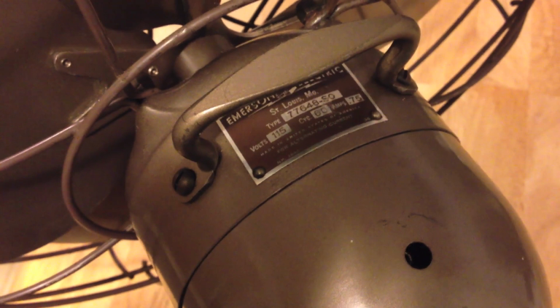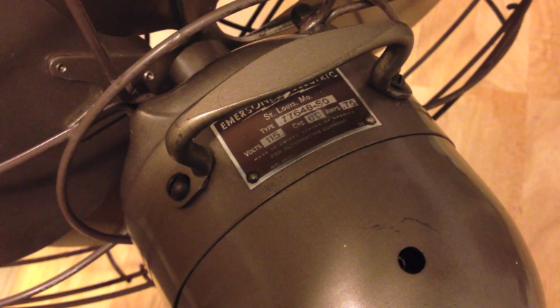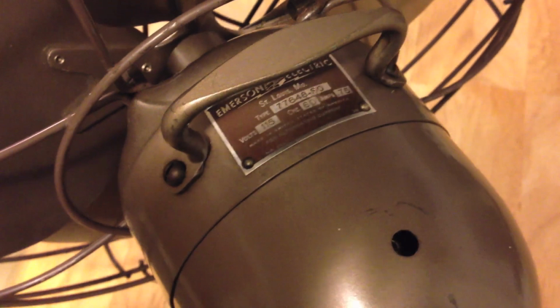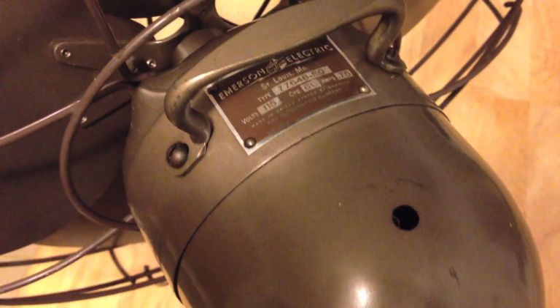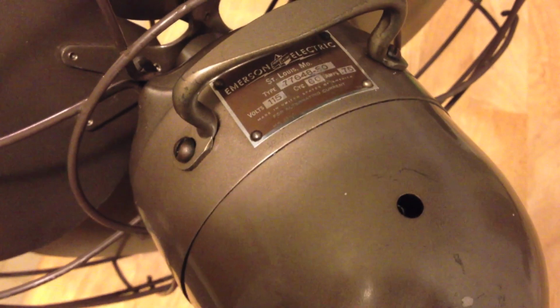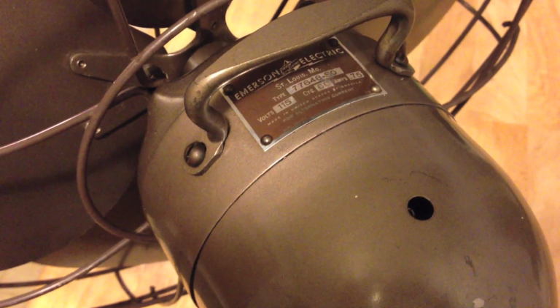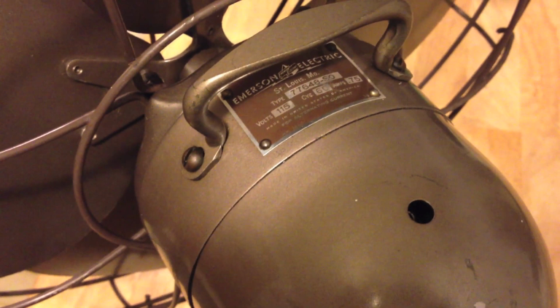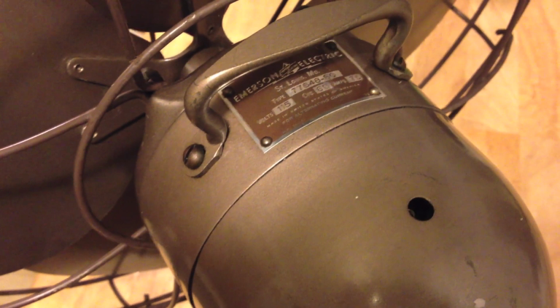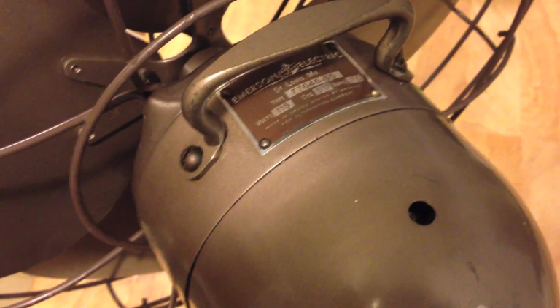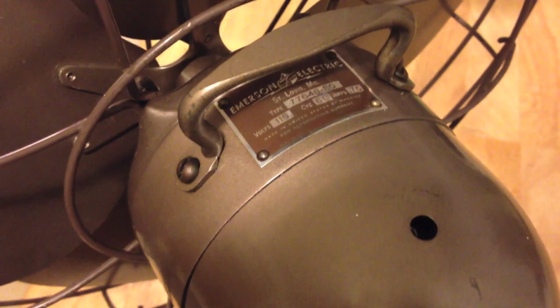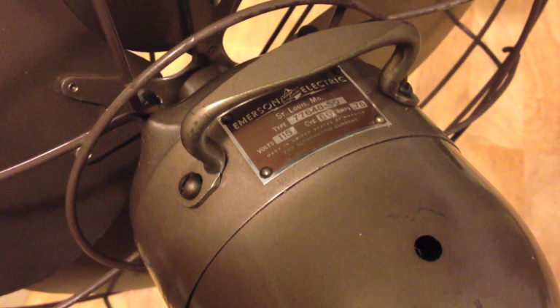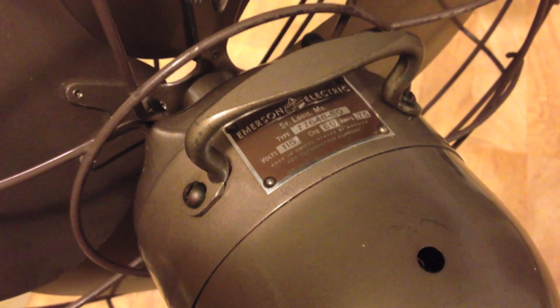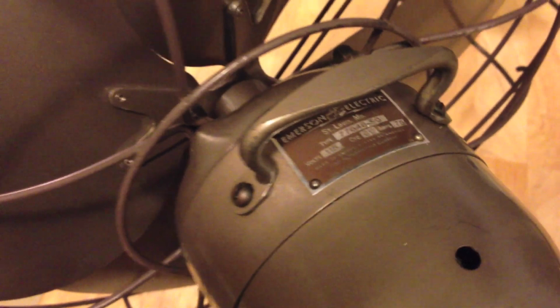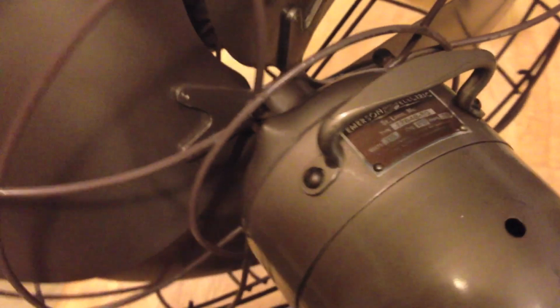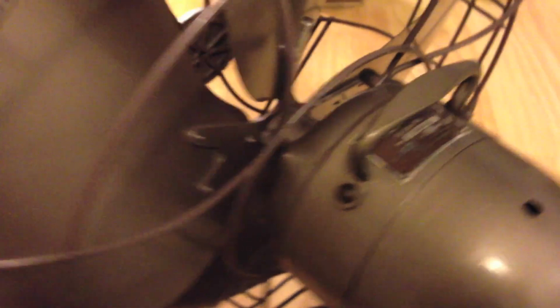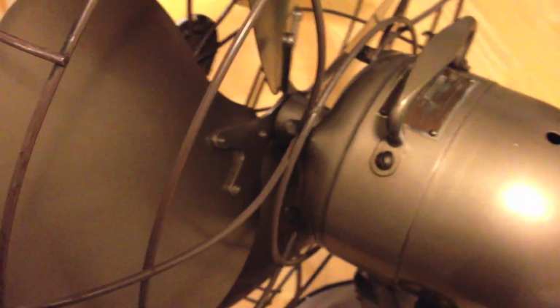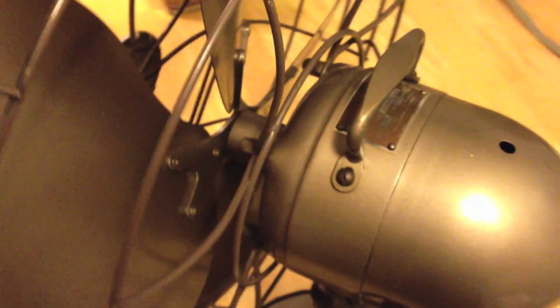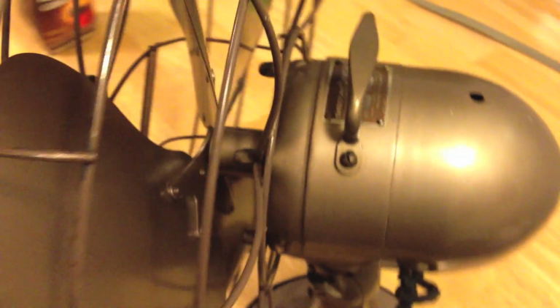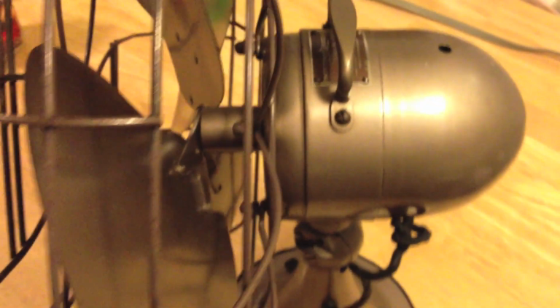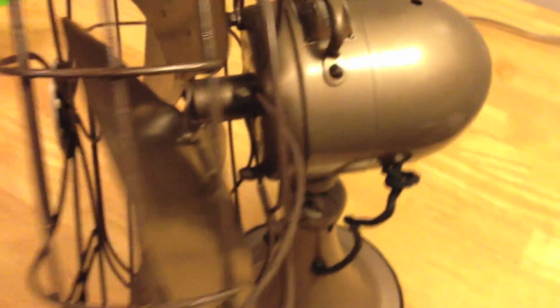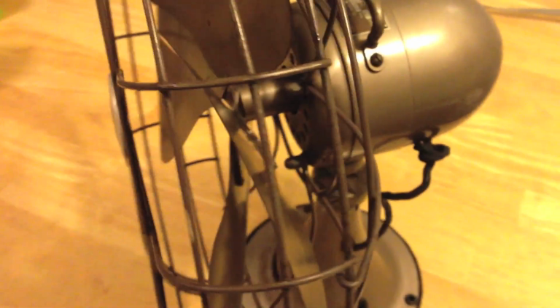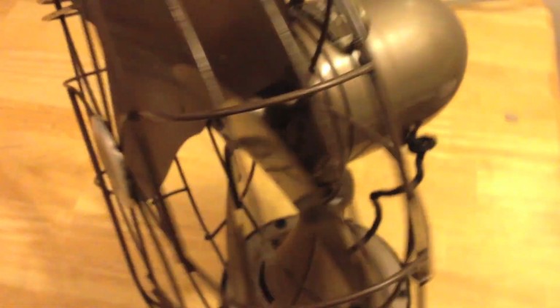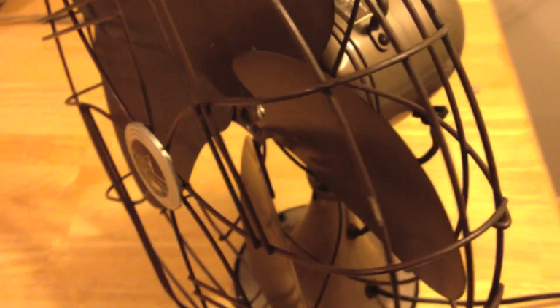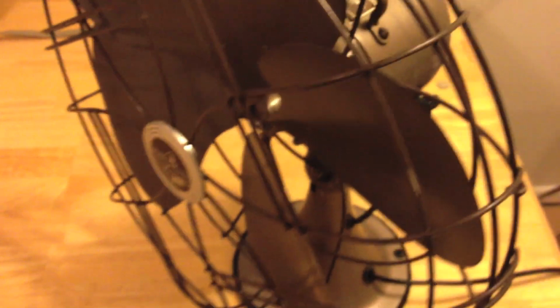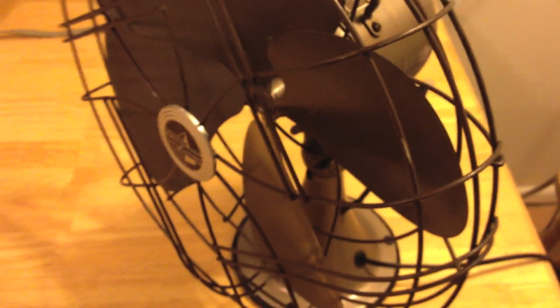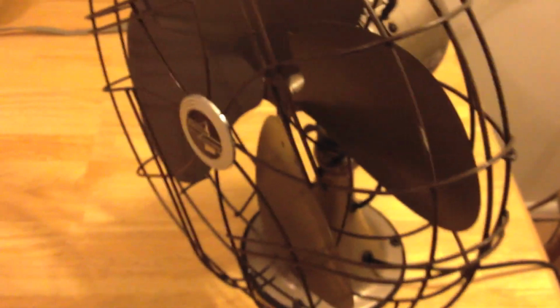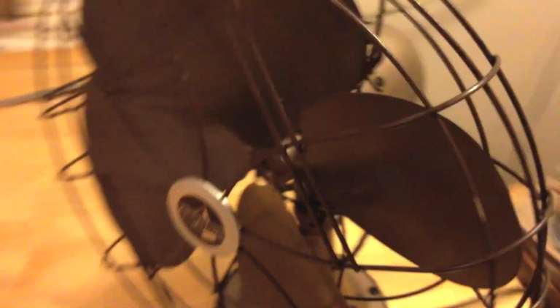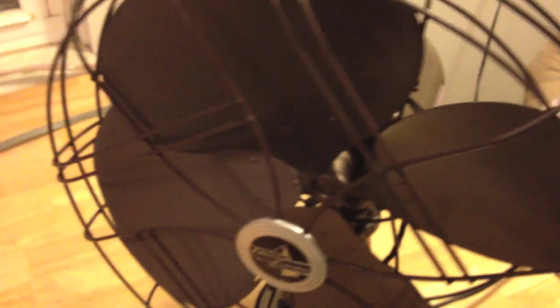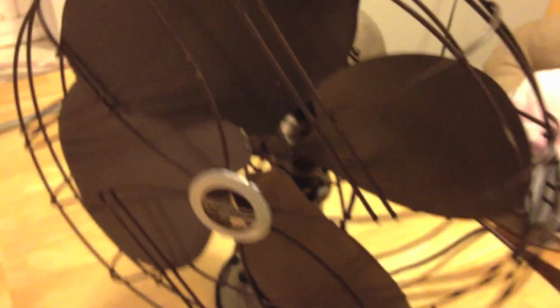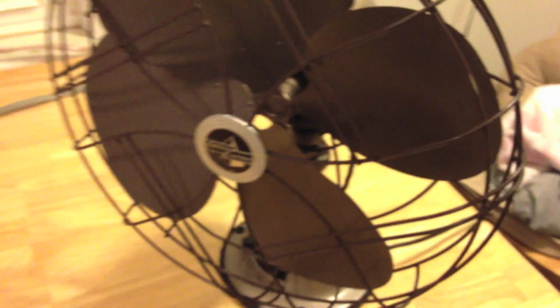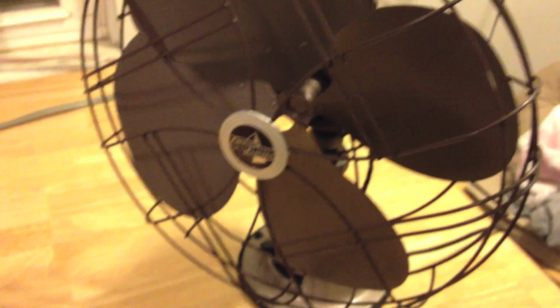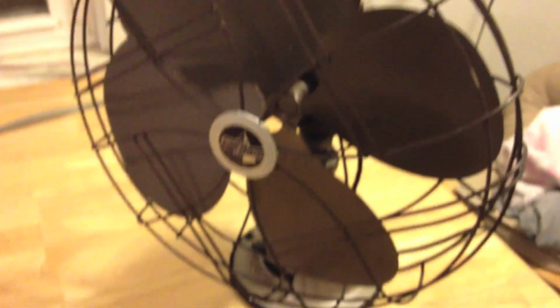This is my new Emerson fan that I got on eBay and it's in really good shape. I got it from a guy out in California and it appears like he took pretty decent care of it.